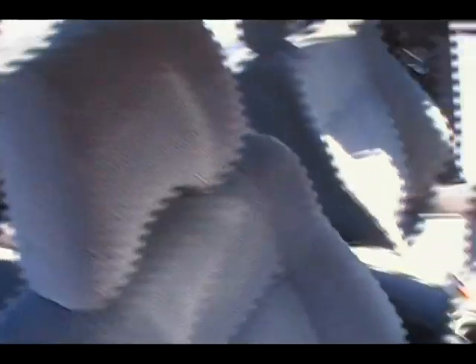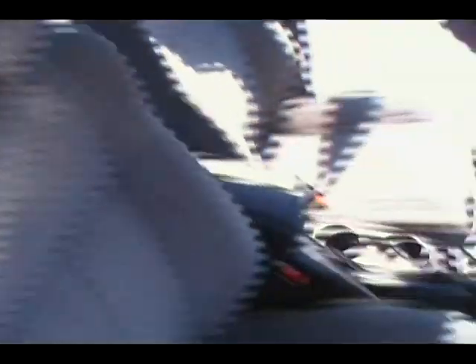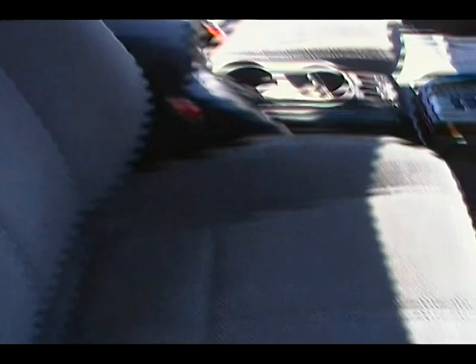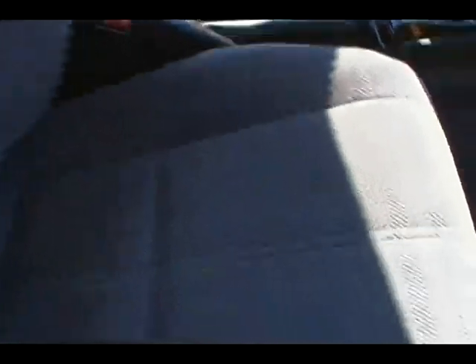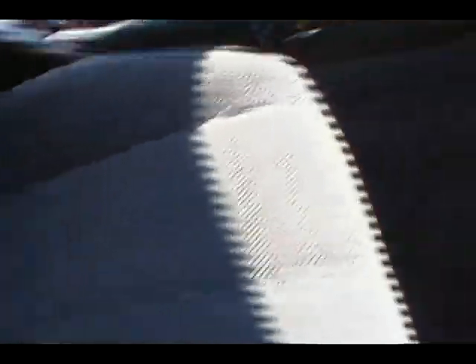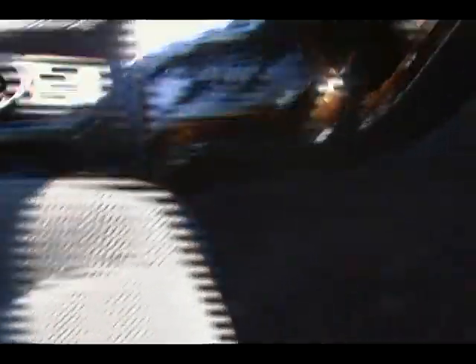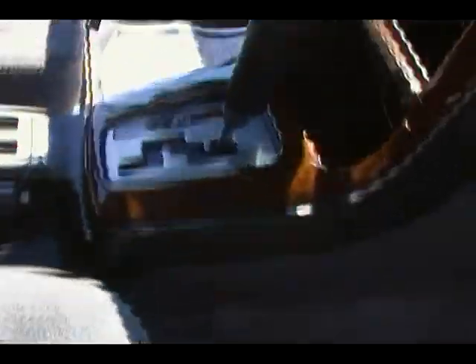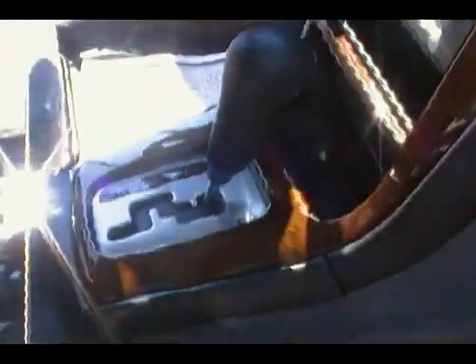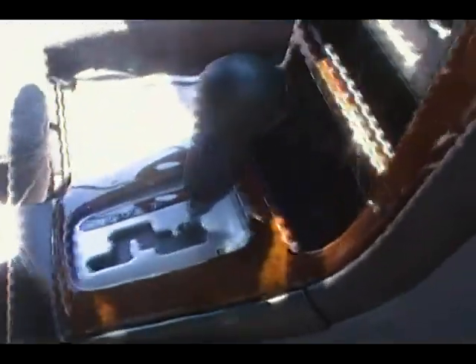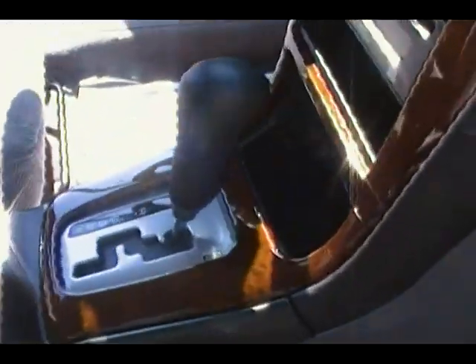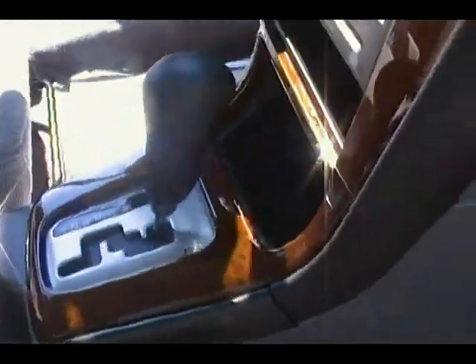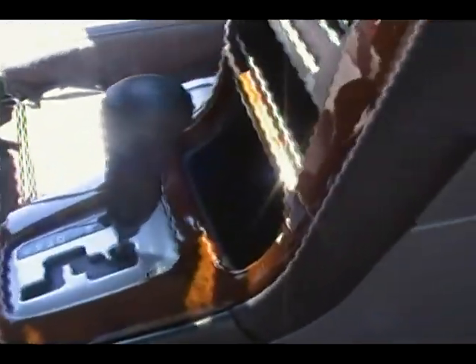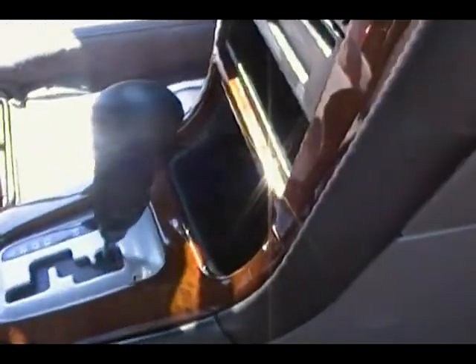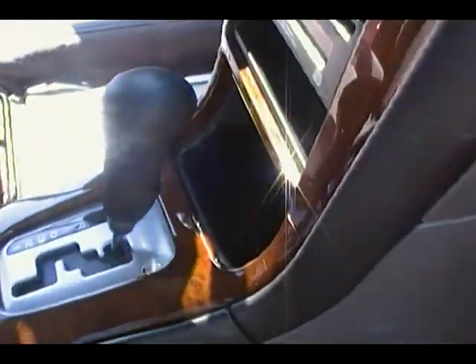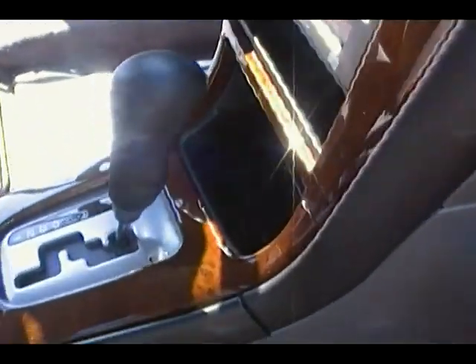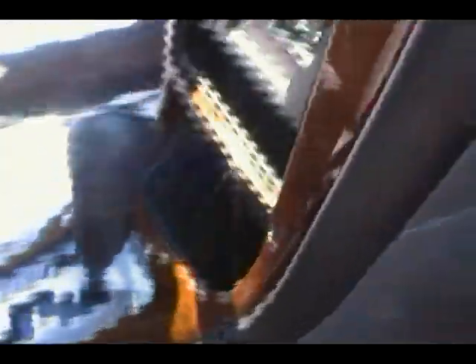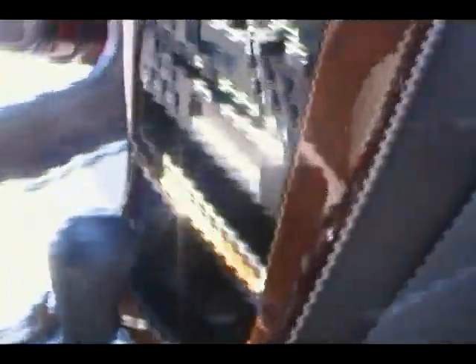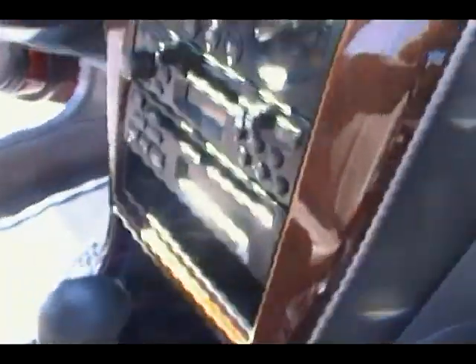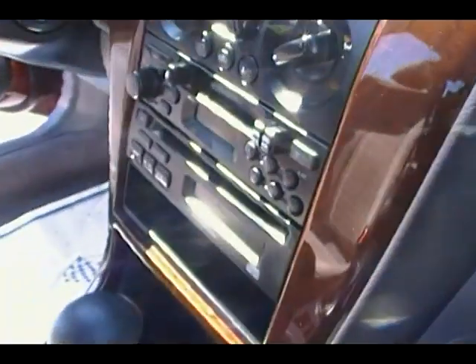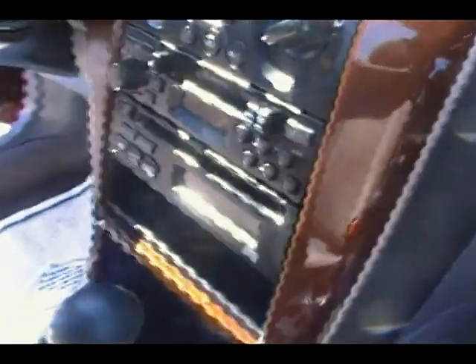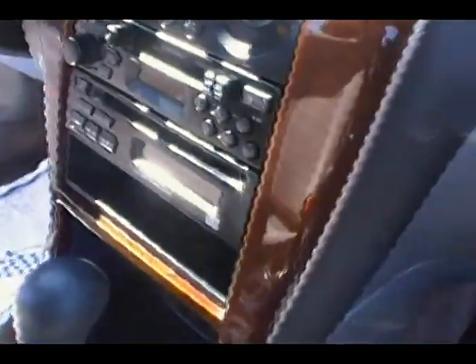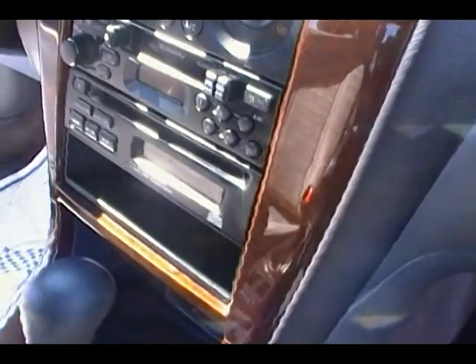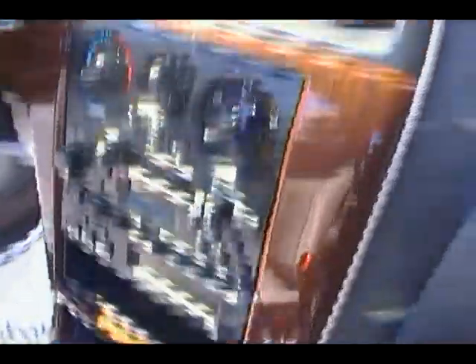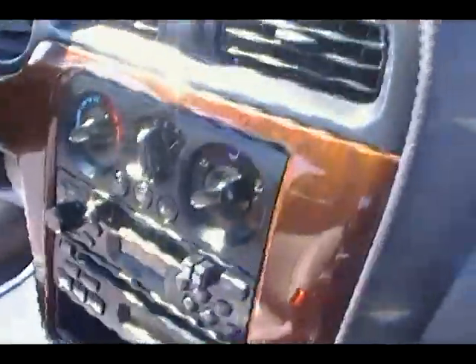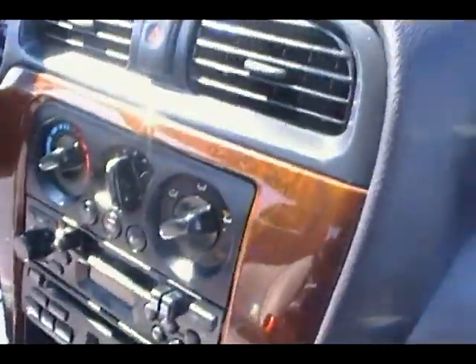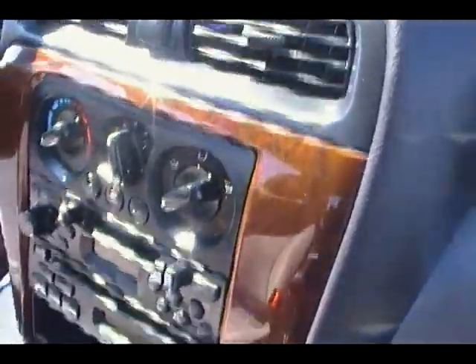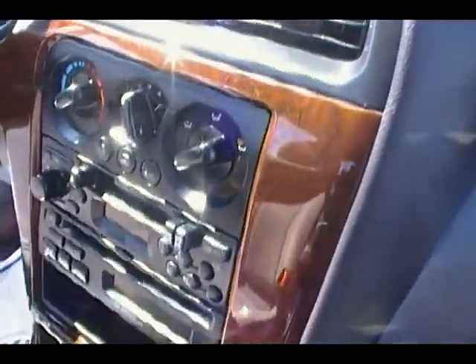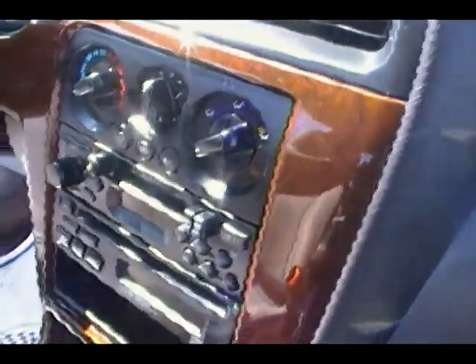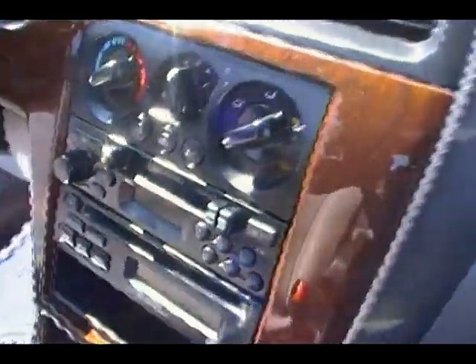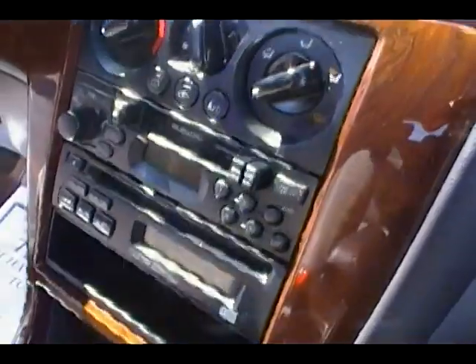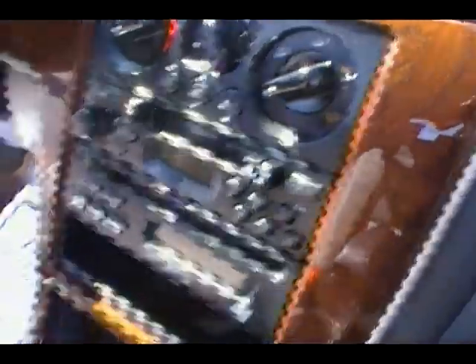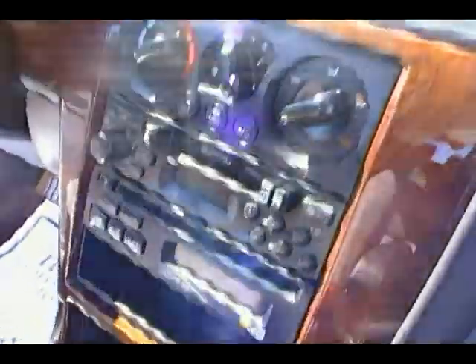Automatic transmission — notice the wood grain there in the middle. Factory CD player, climate control, and tape player.